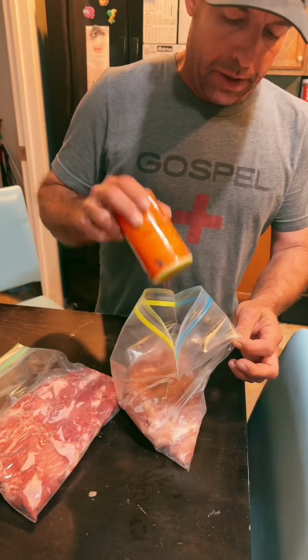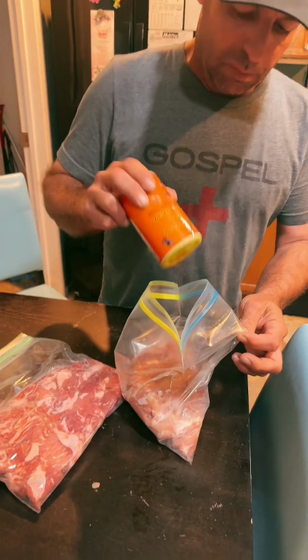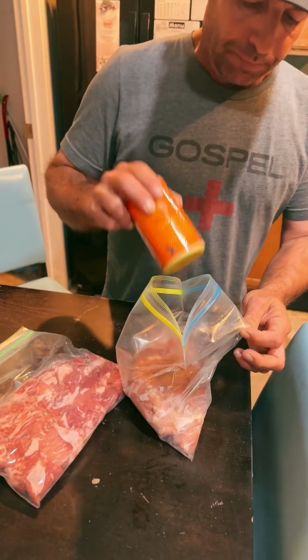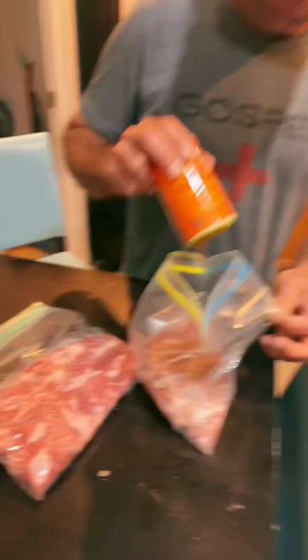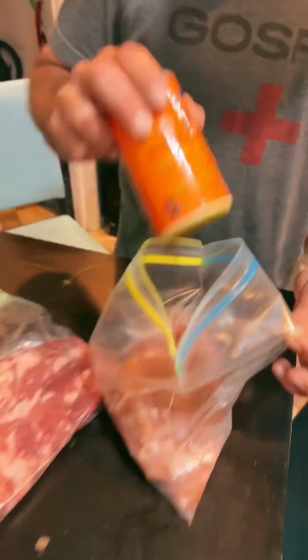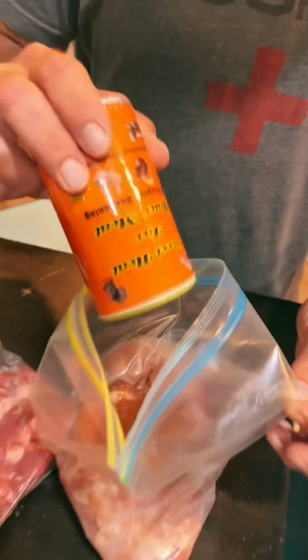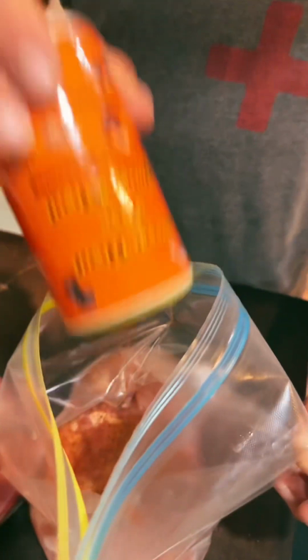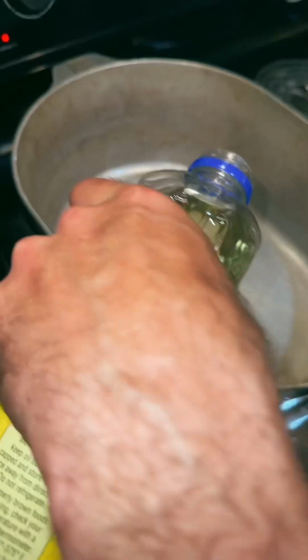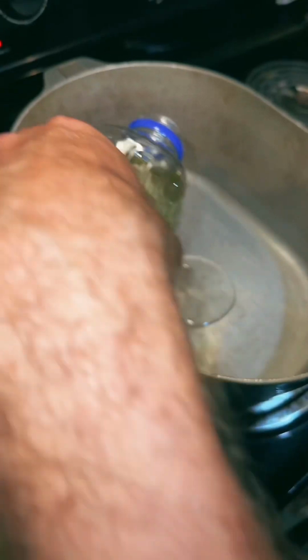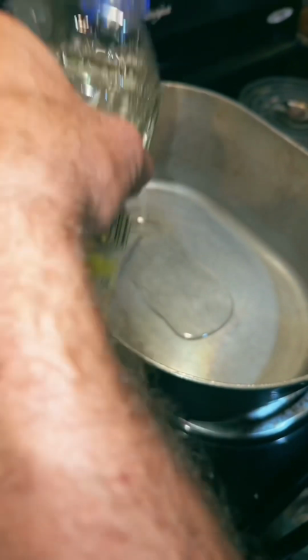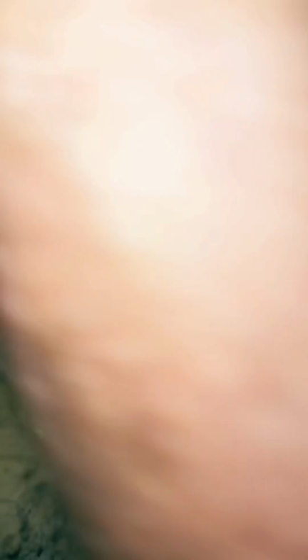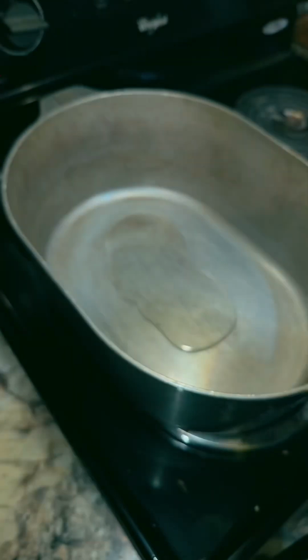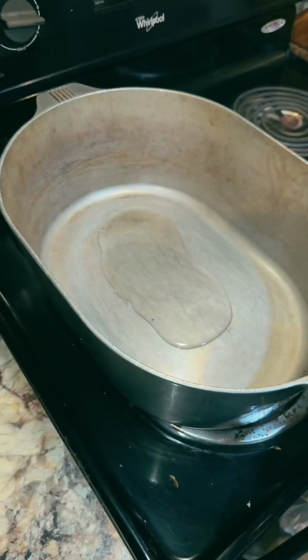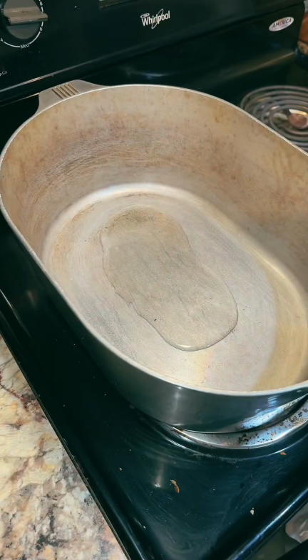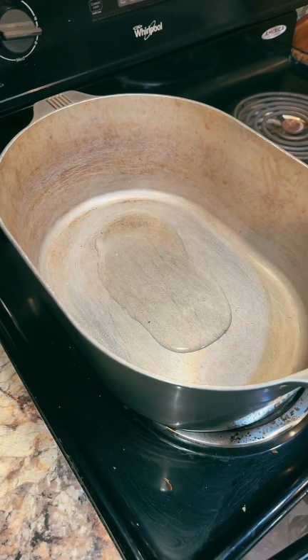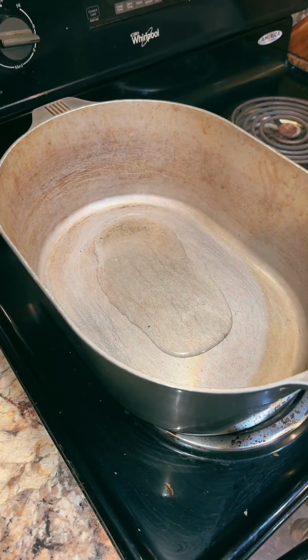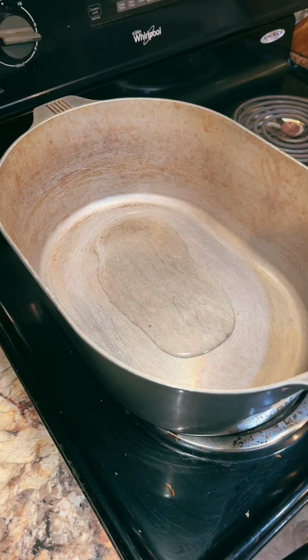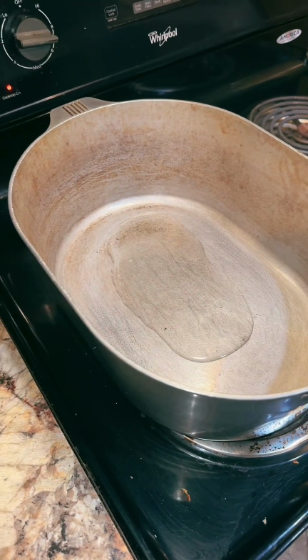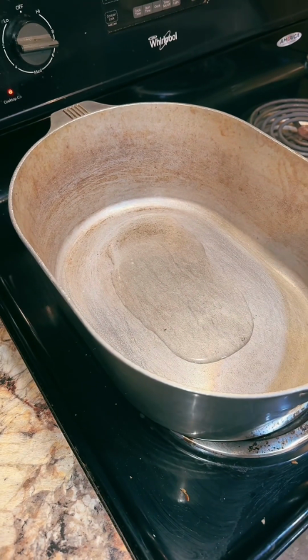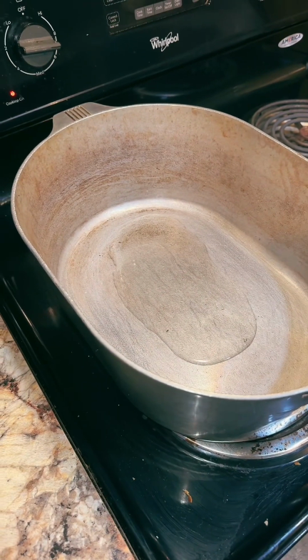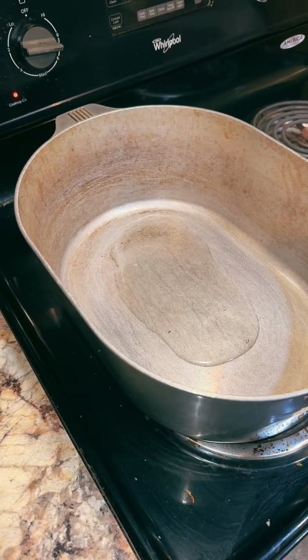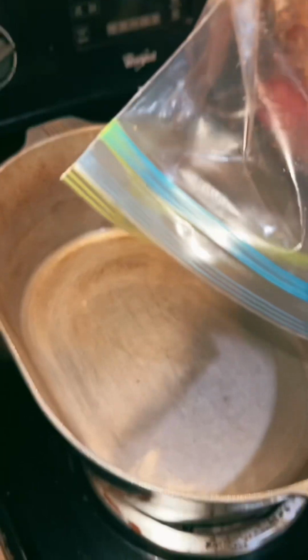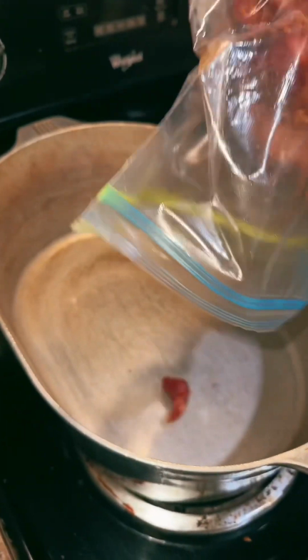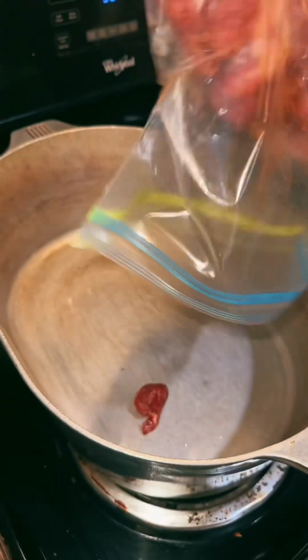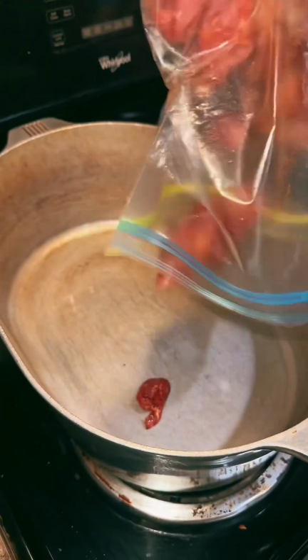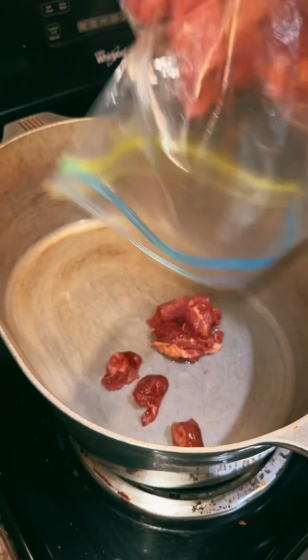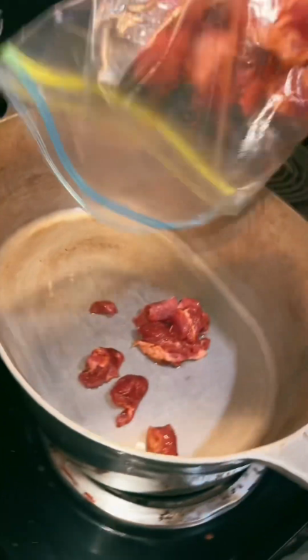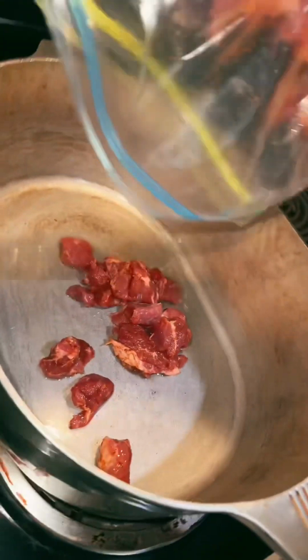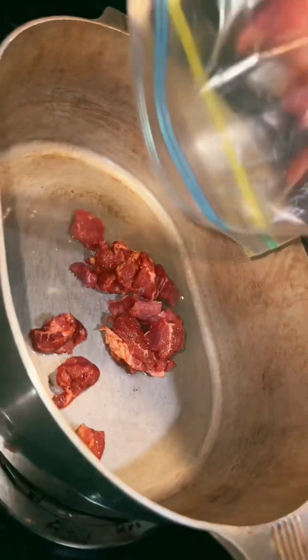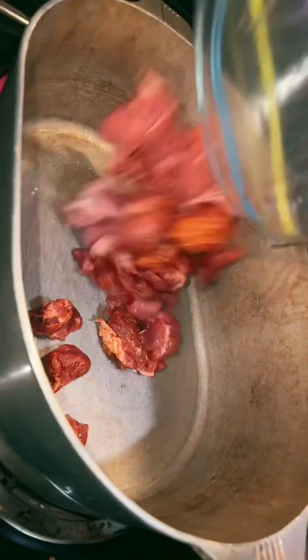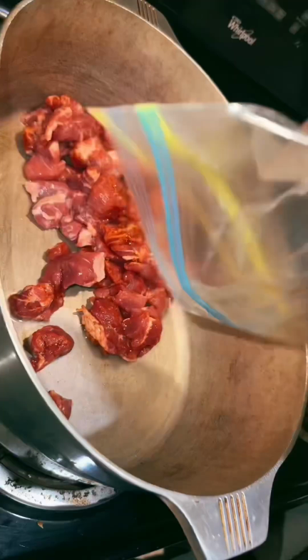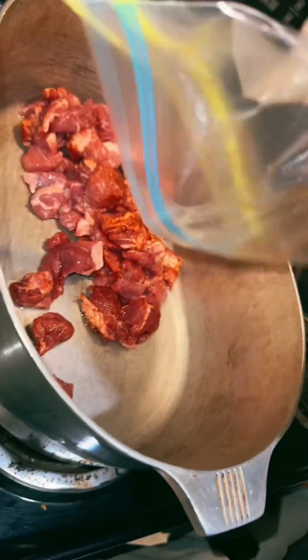We're making a pasta live today. A little bit of oil for the pork. Two pounds of Boston butt that we got seasoned with Sweet Heat for your meat. Sear it up.